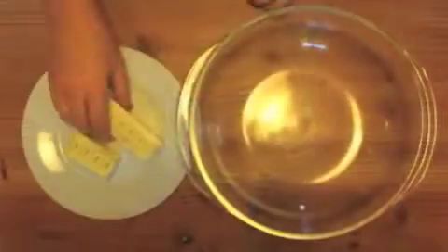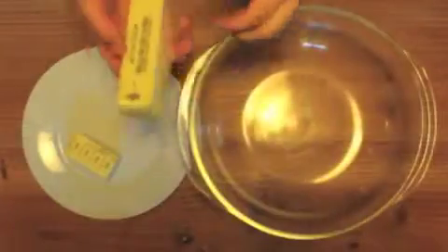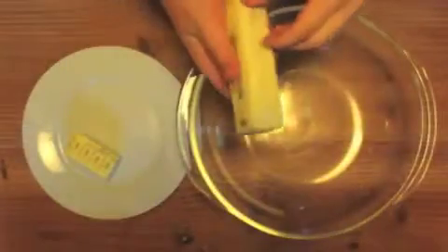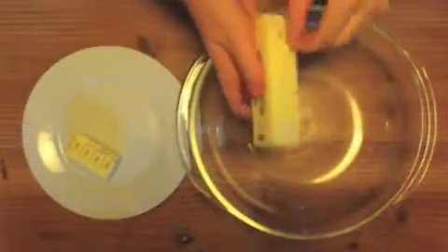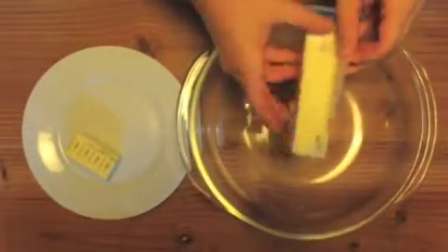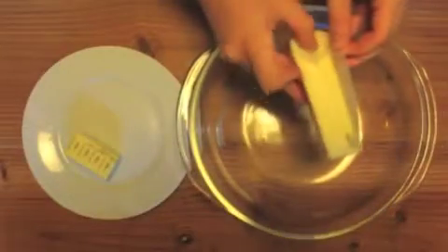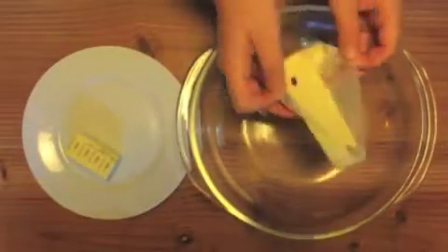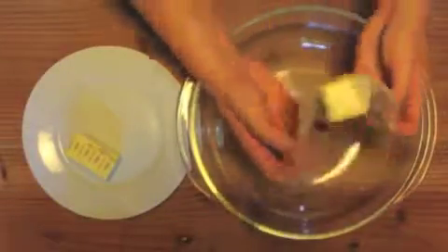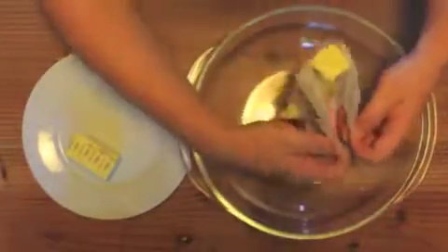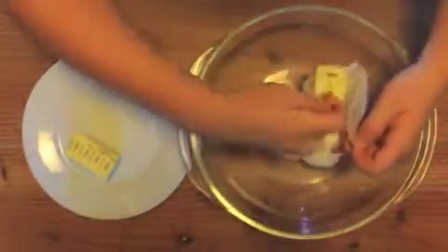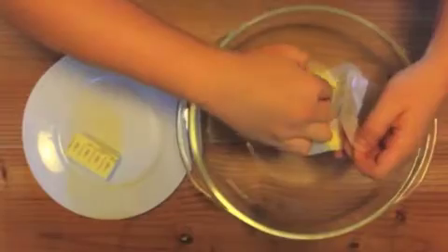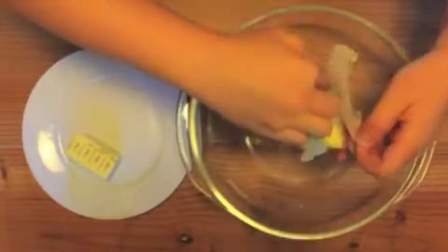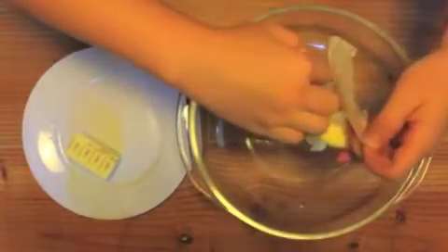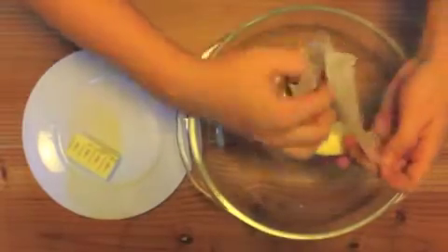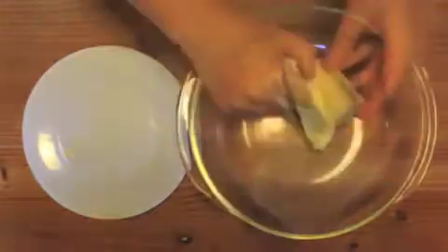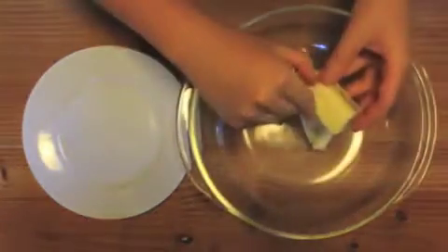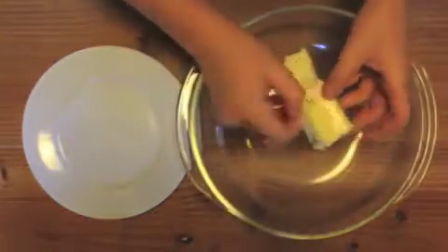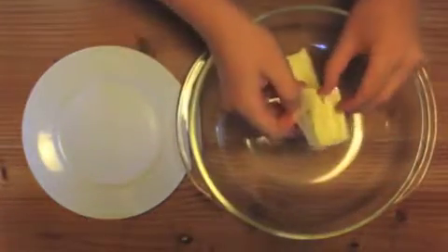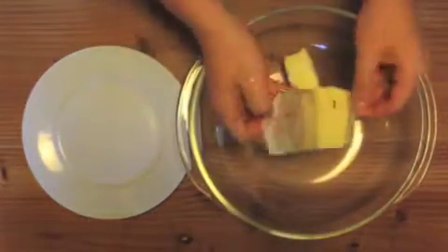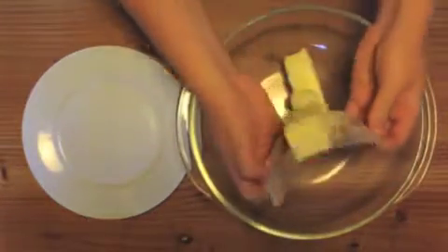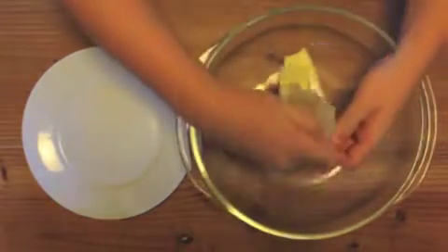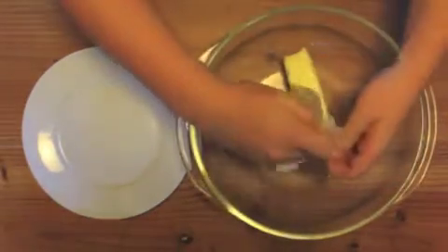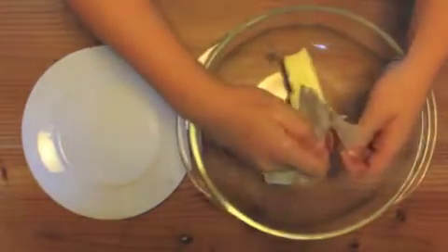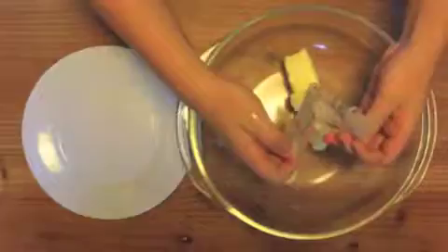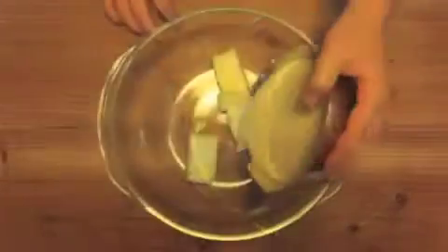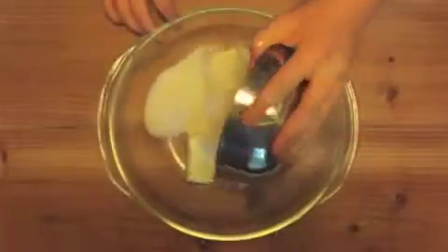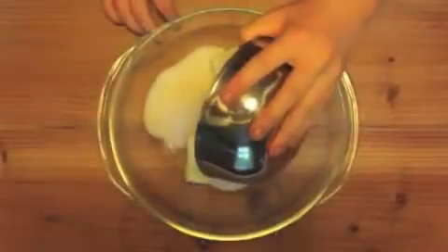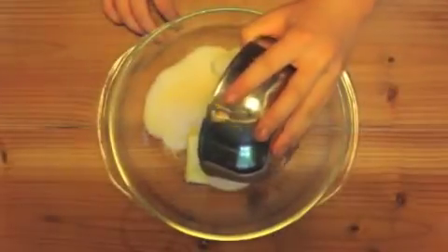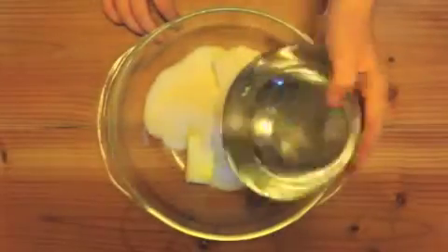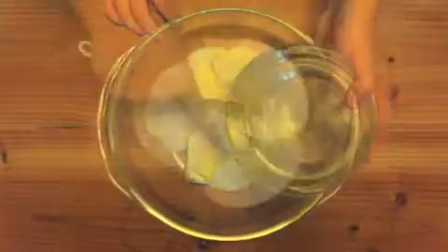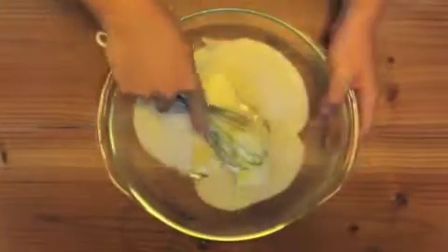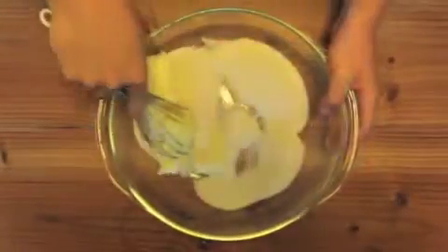Take another bowl and put in 1 and a half sticks of butter. Save the wrappers for greasing the pan. Add 1 cup of sugar and whisk it until it's fluffy.